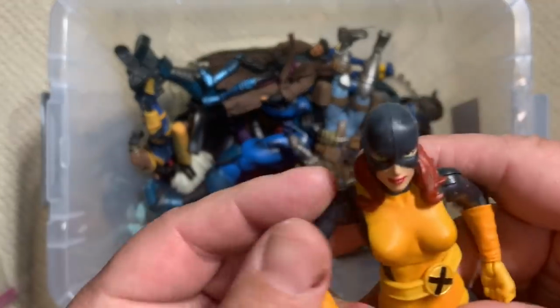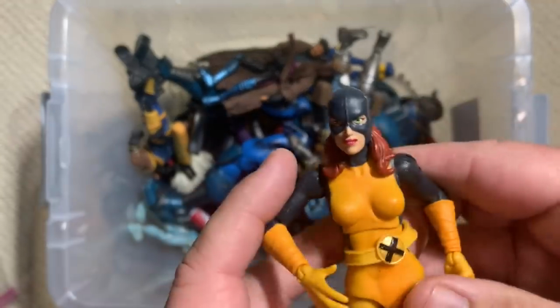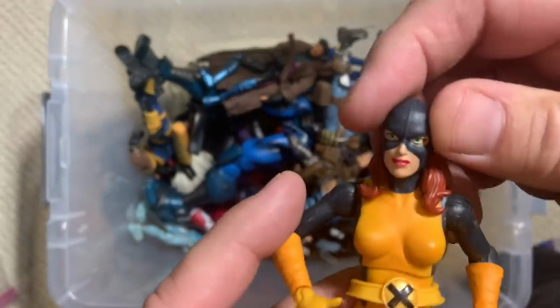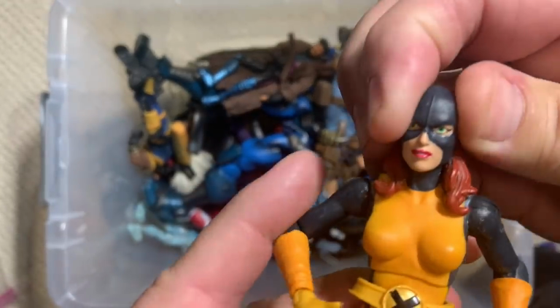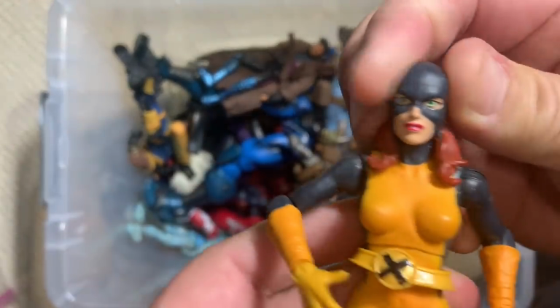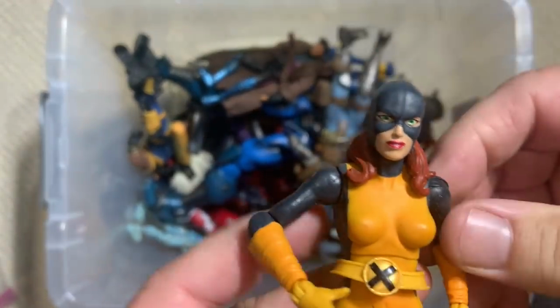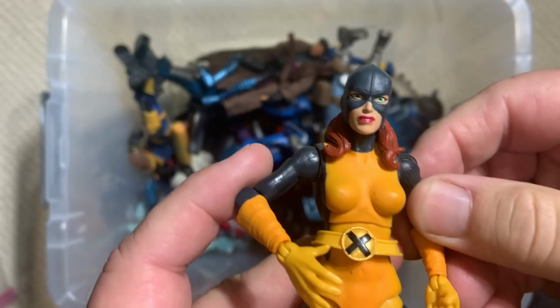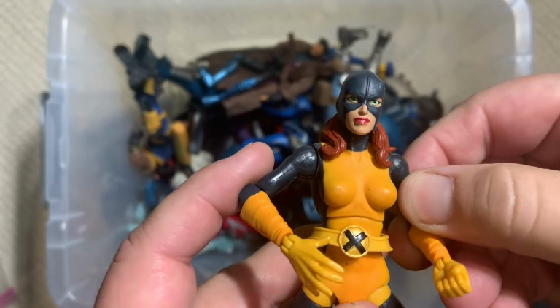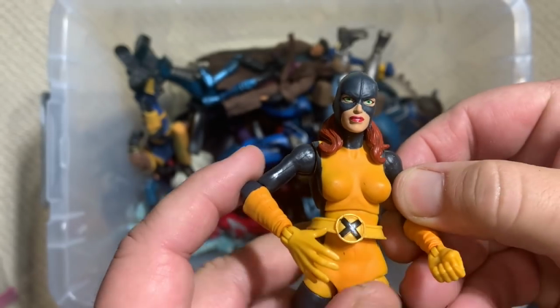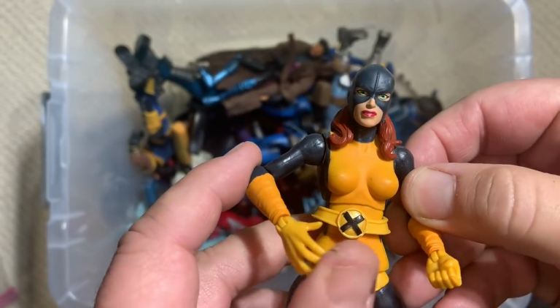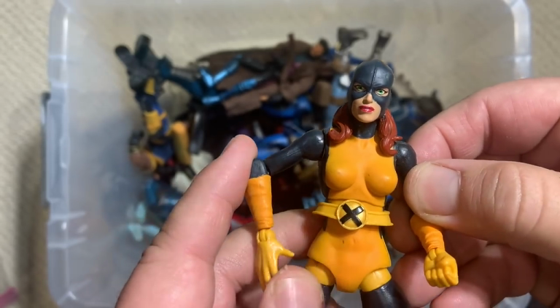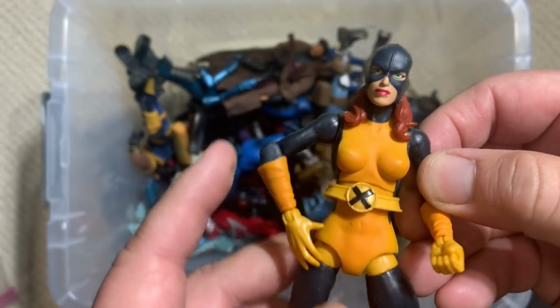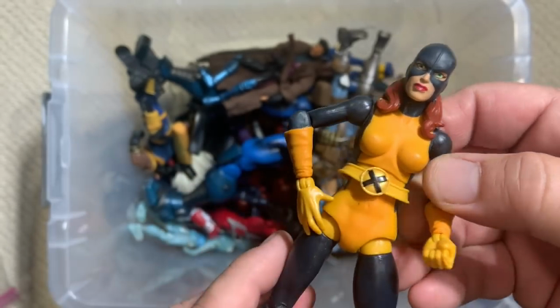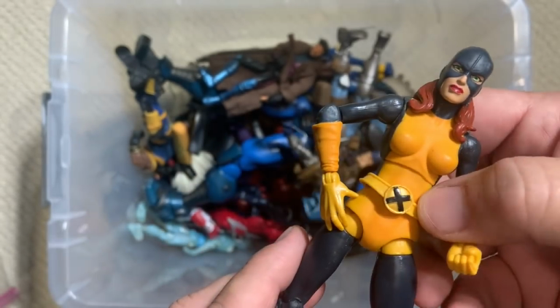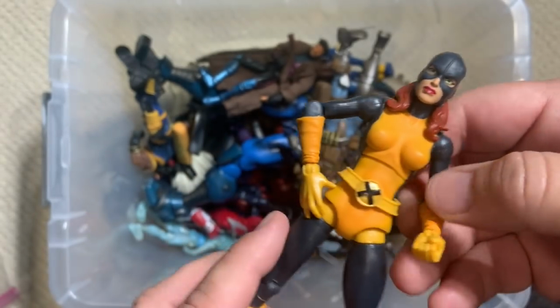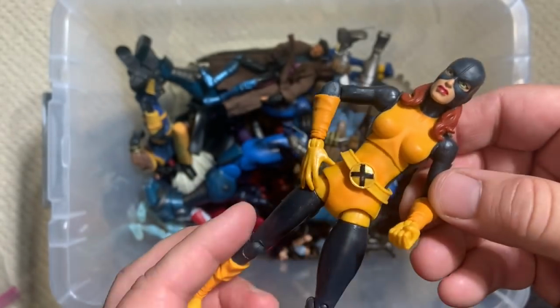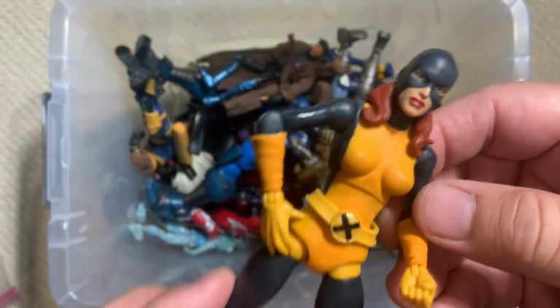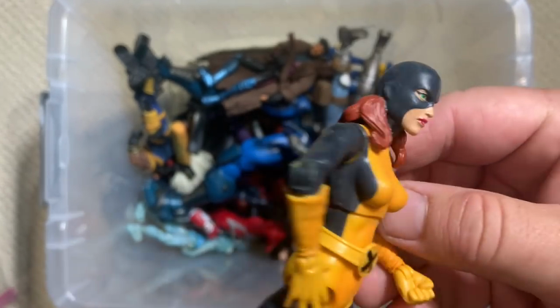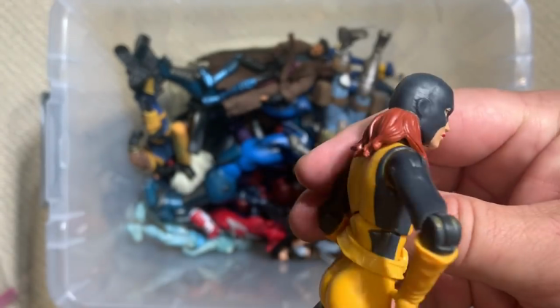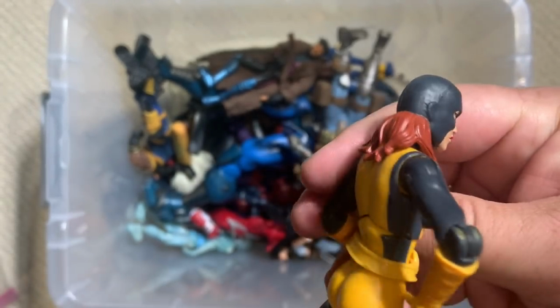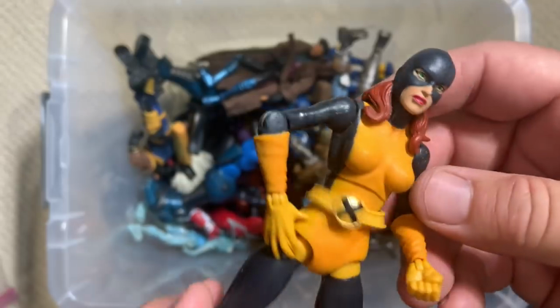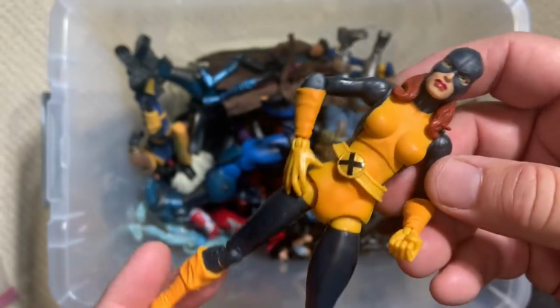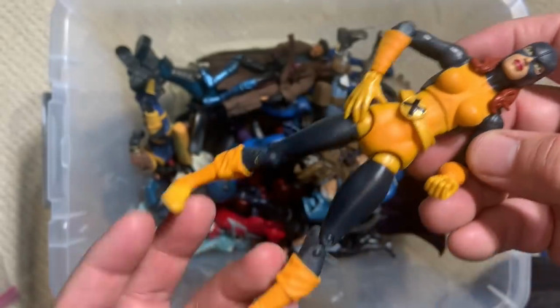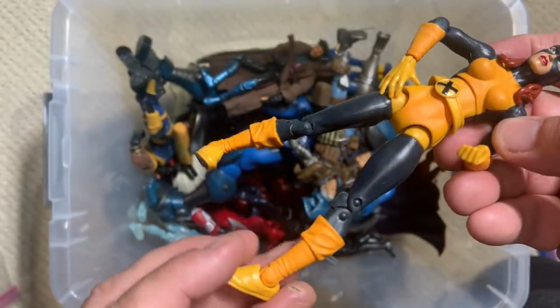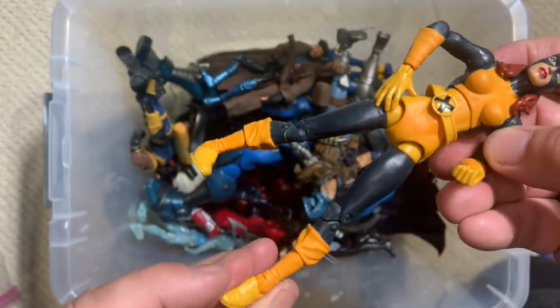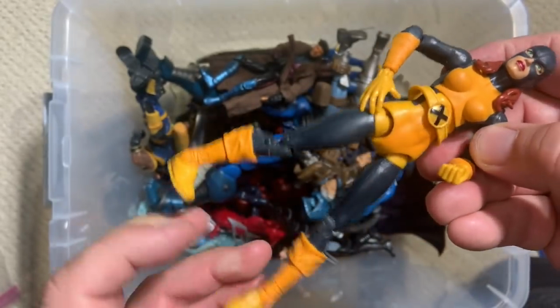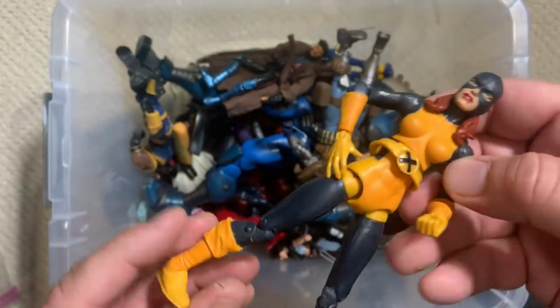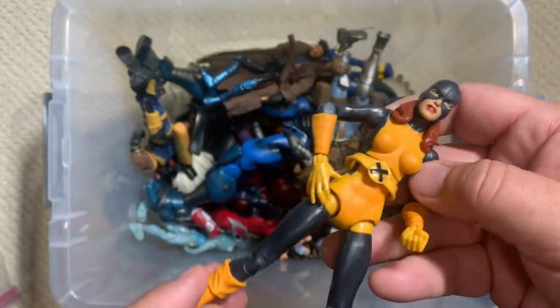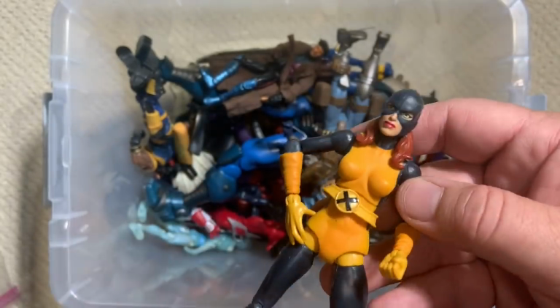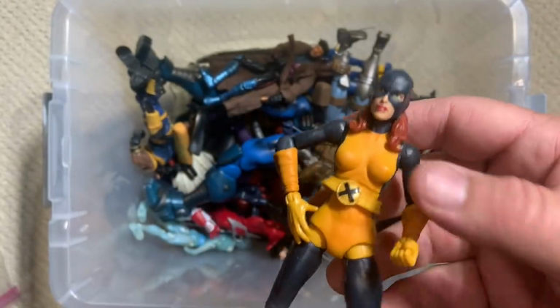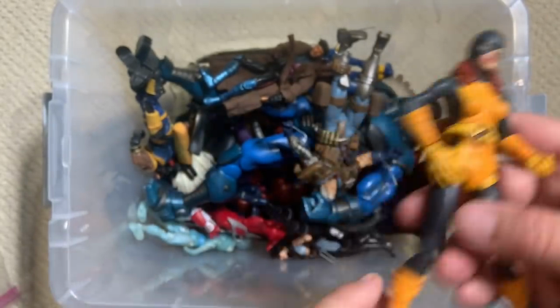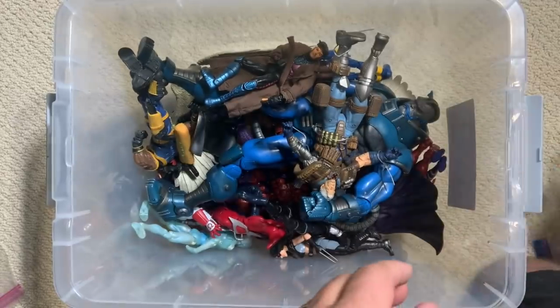Here is the second of our five members of the original X-Men. This is Jean Grey, Marvel Girl — again from a five-piece box set, and we'll see the other three as we go along.